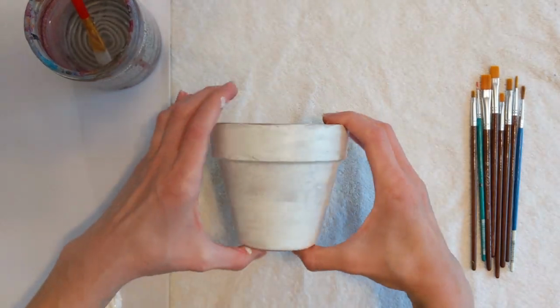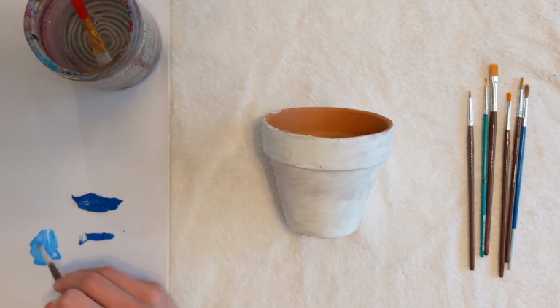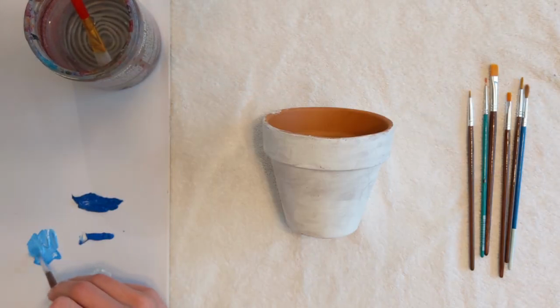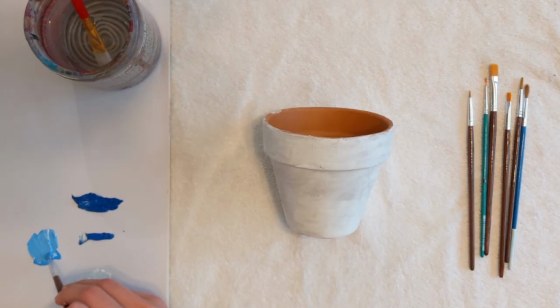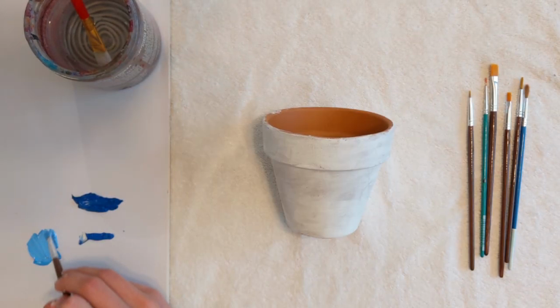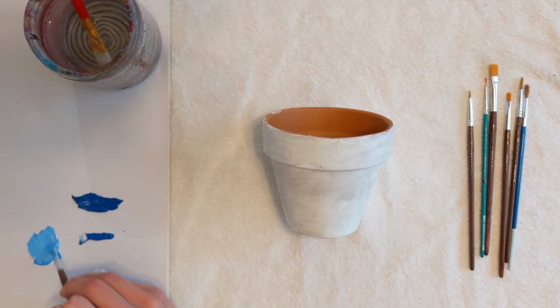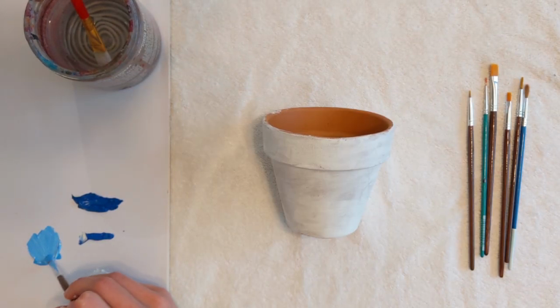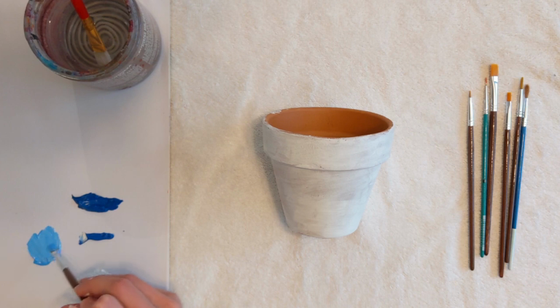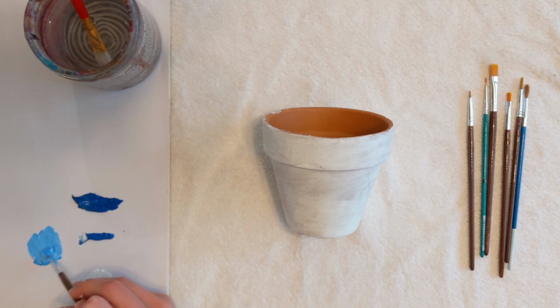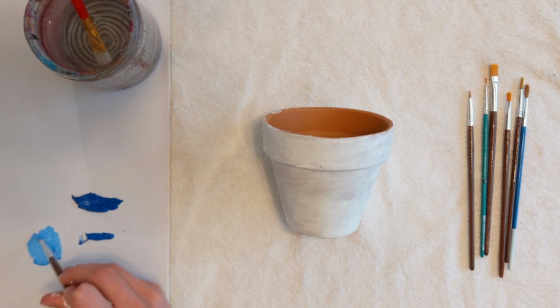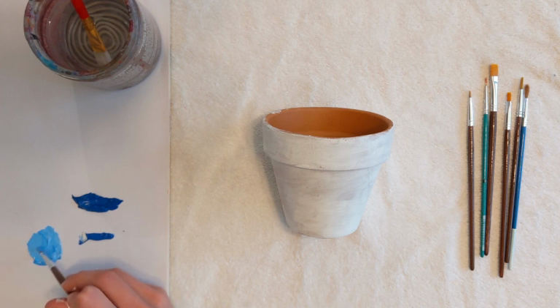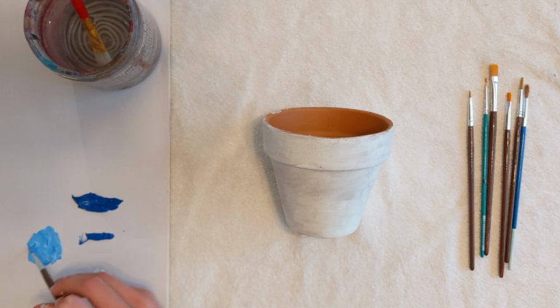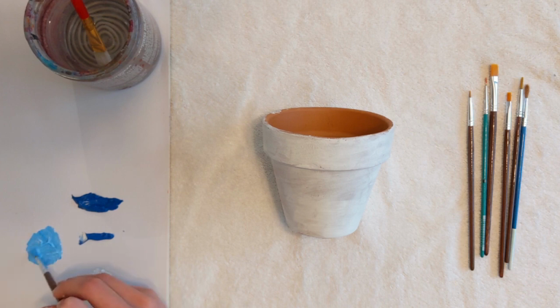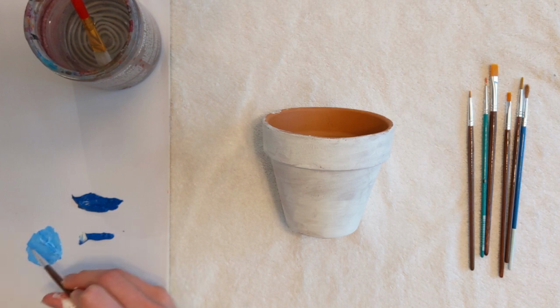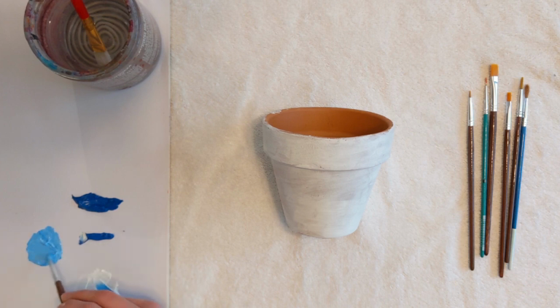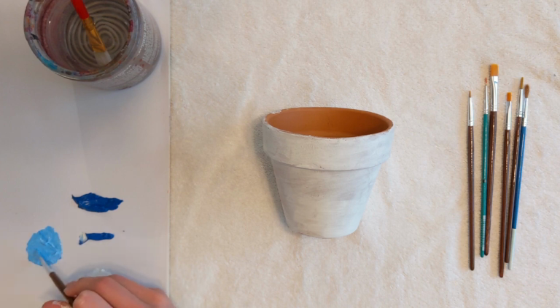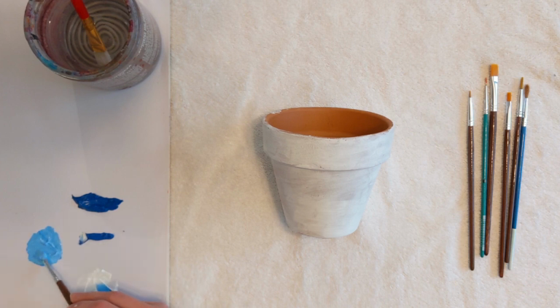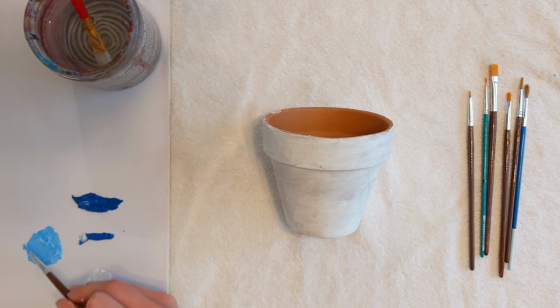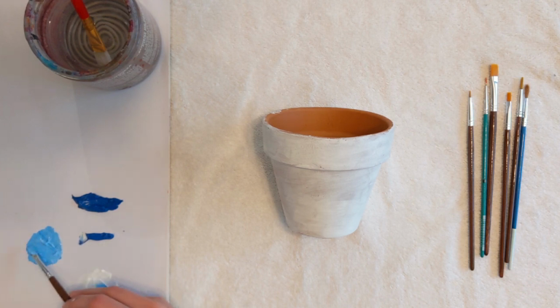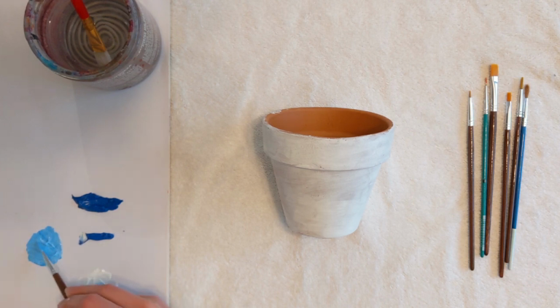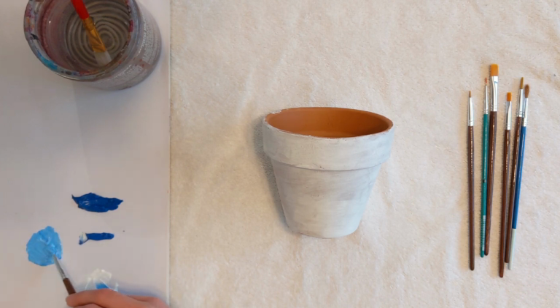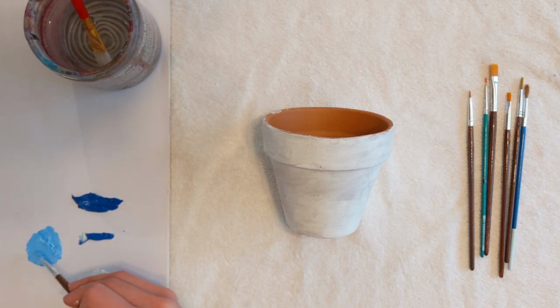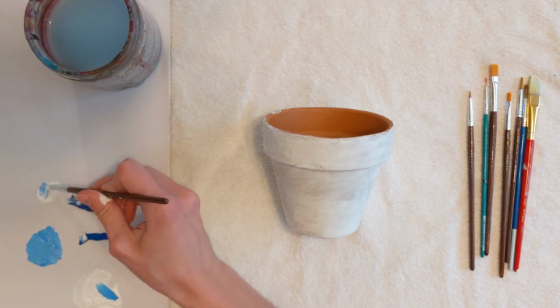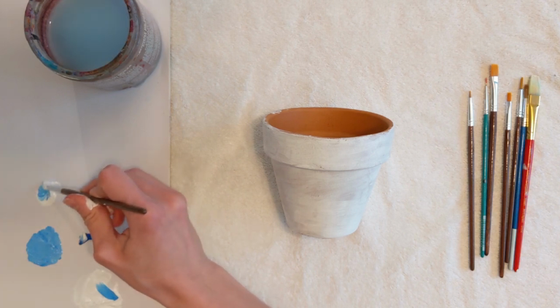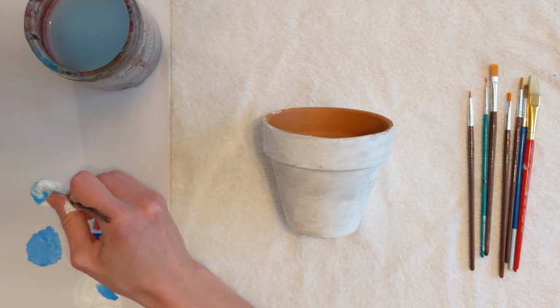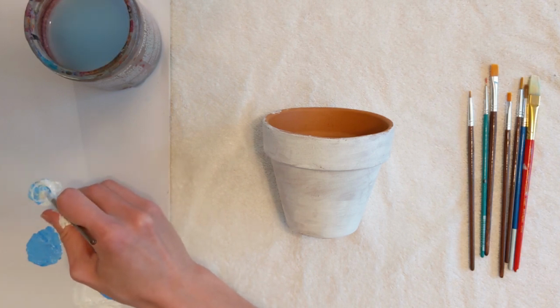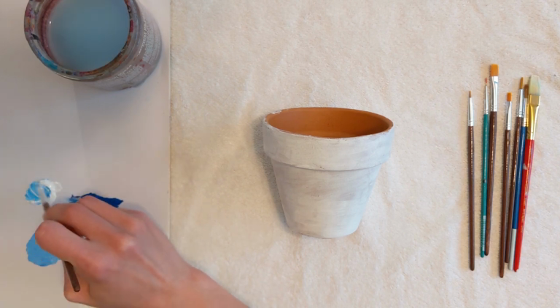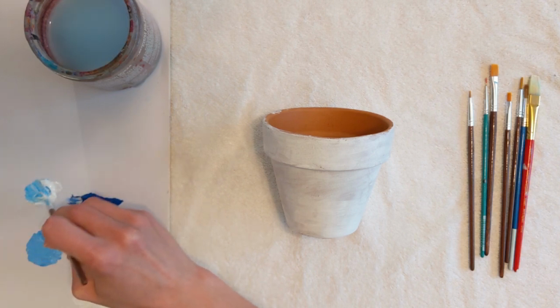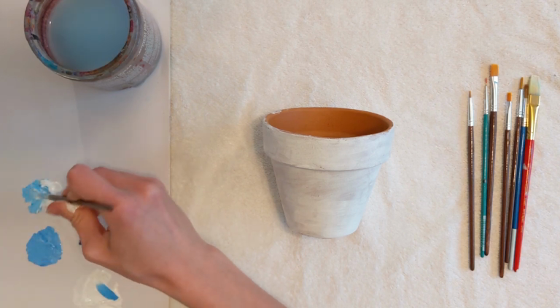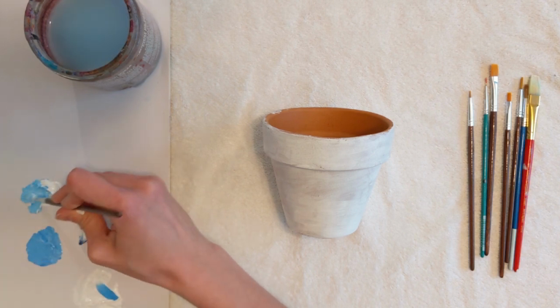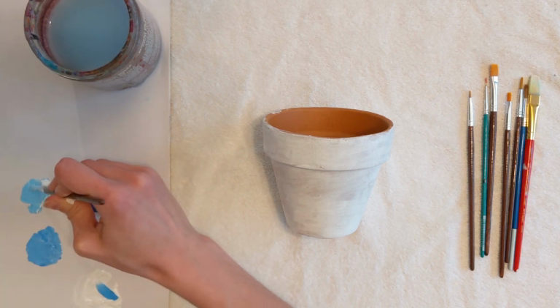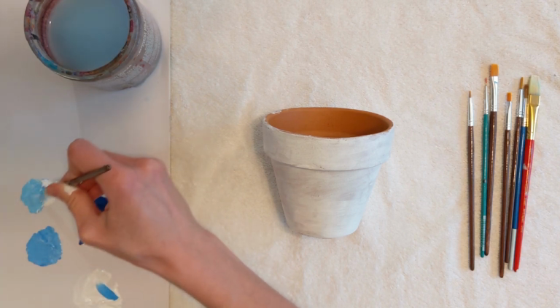Now it's time to prepare your Monet-inspired color palette. Monet used oil paint, but we will be using acrylic or craft paint. Because of using different paint, colors may not match perfectly.